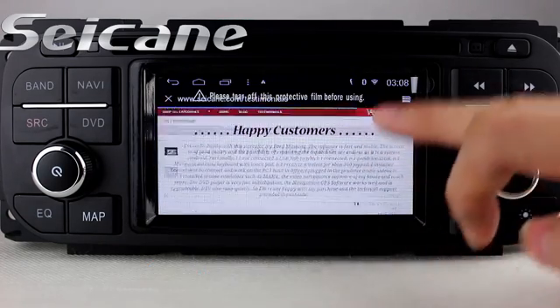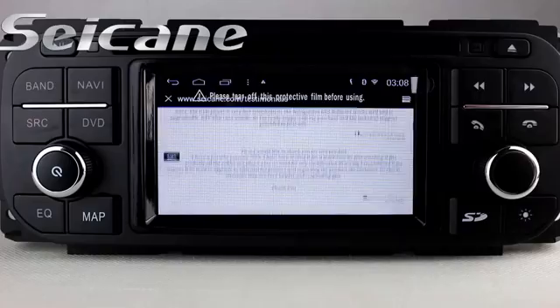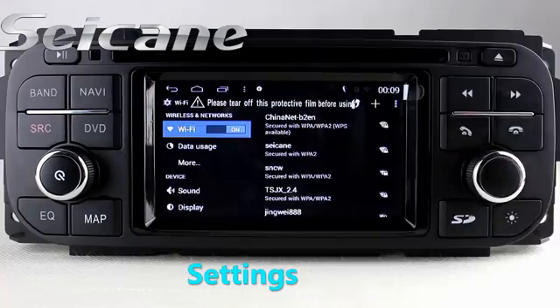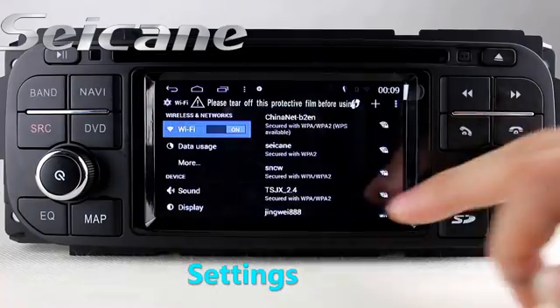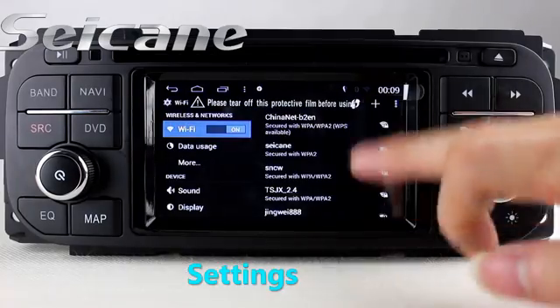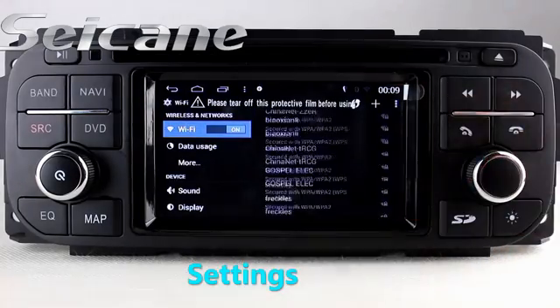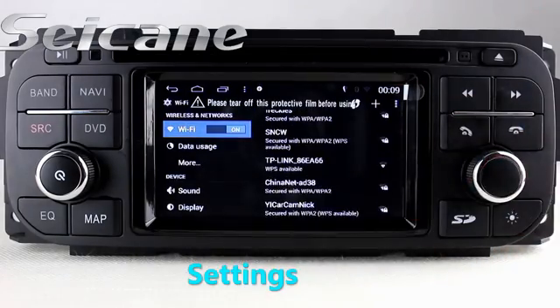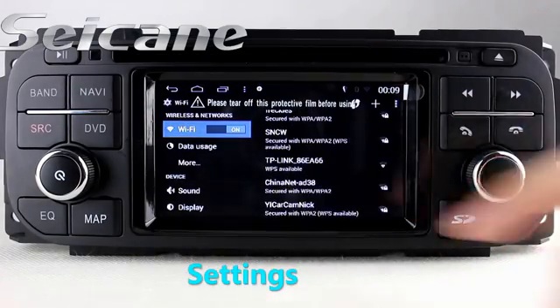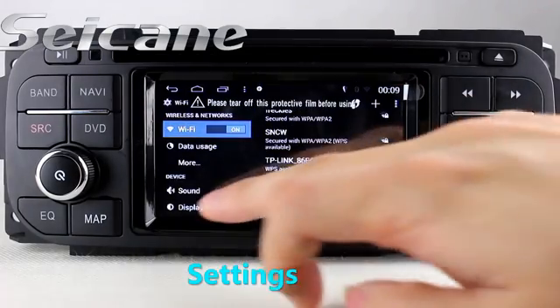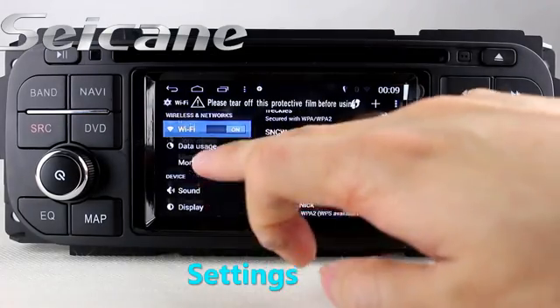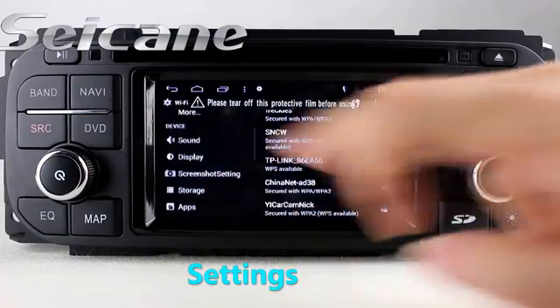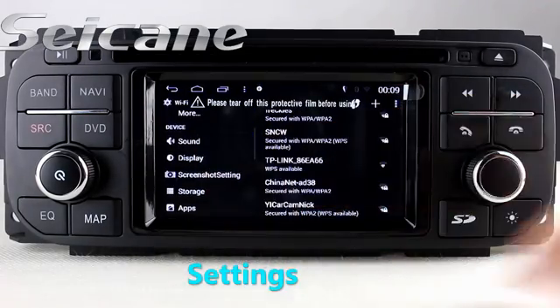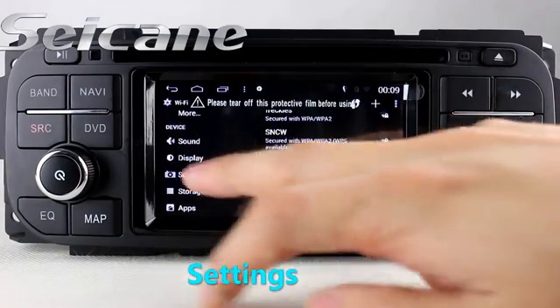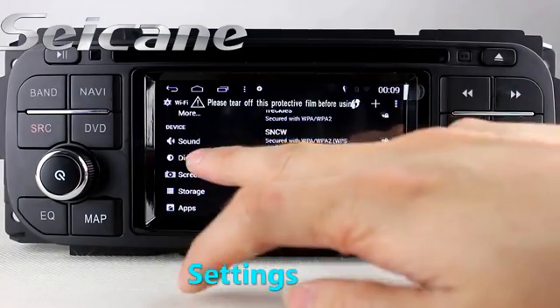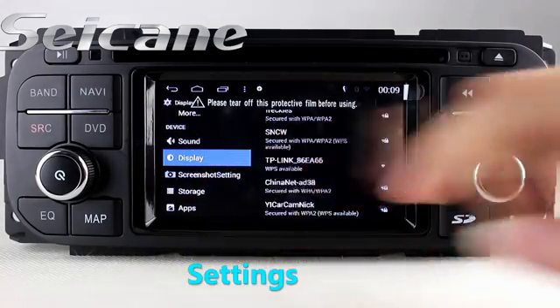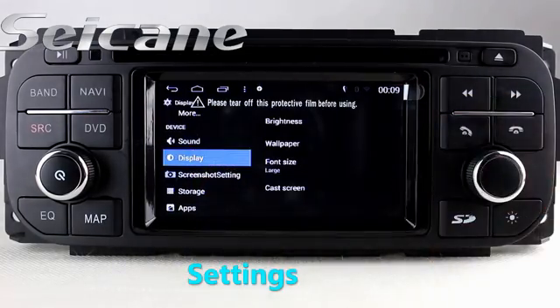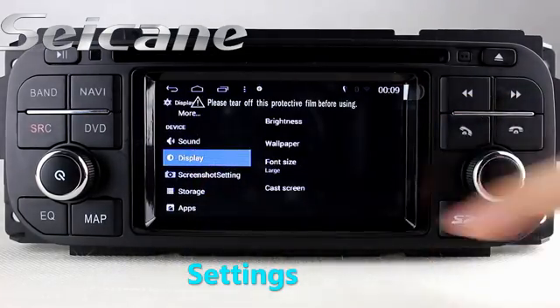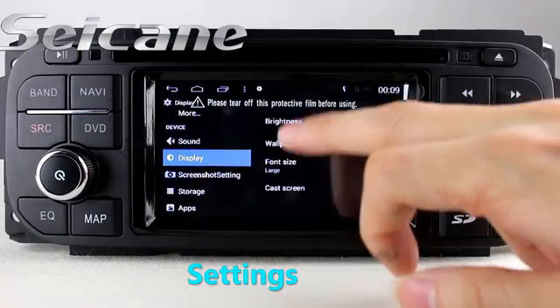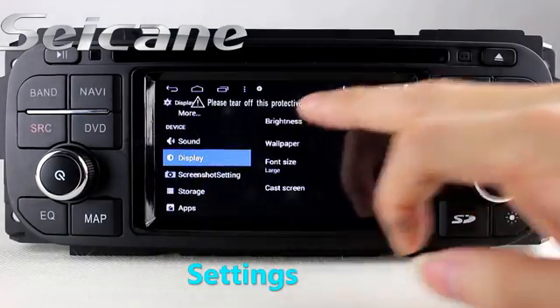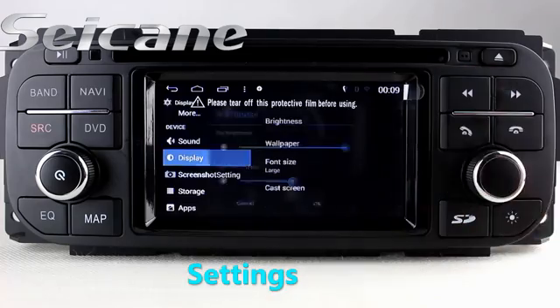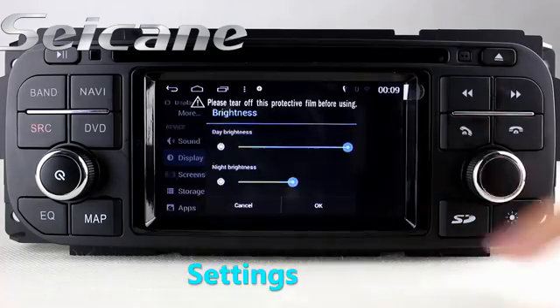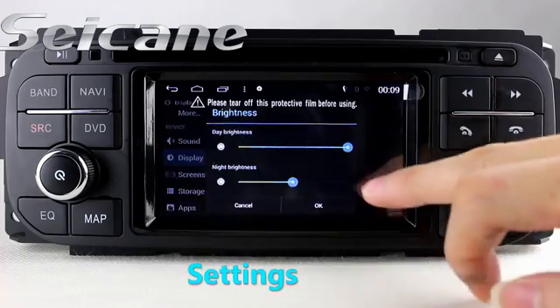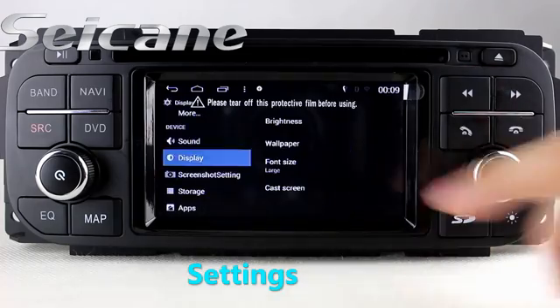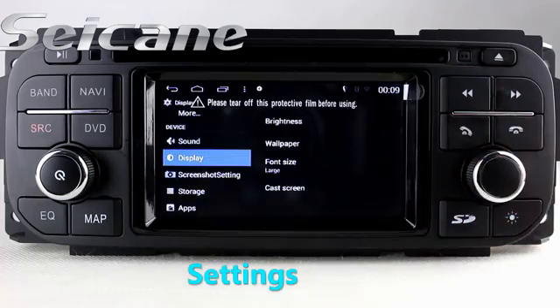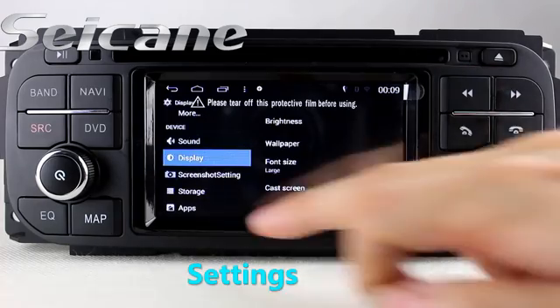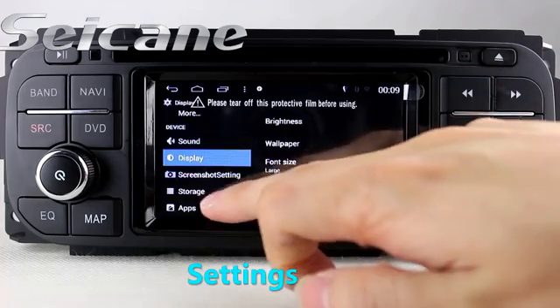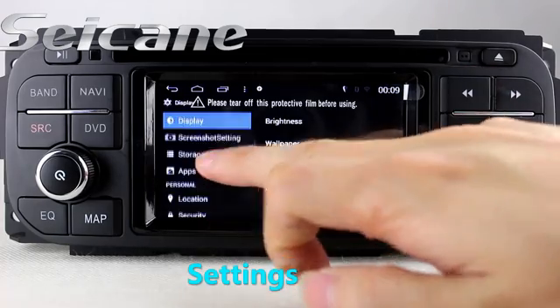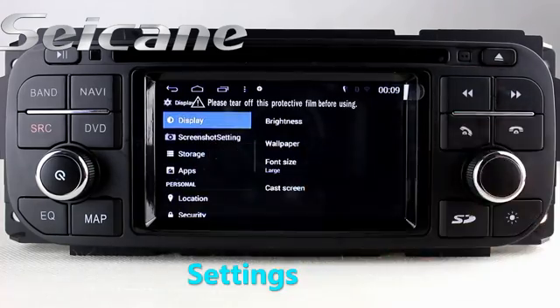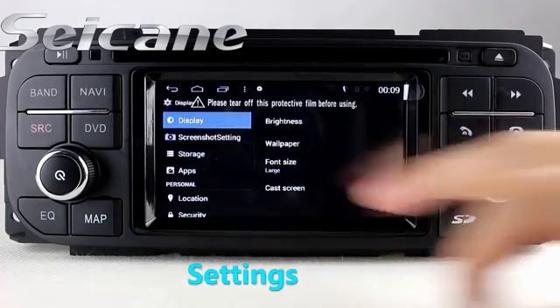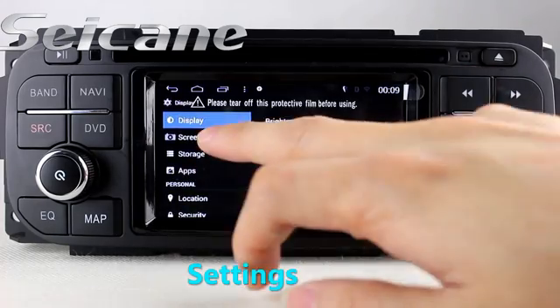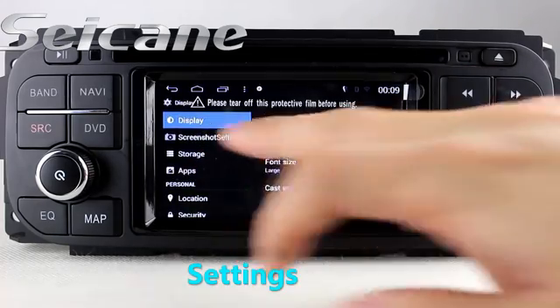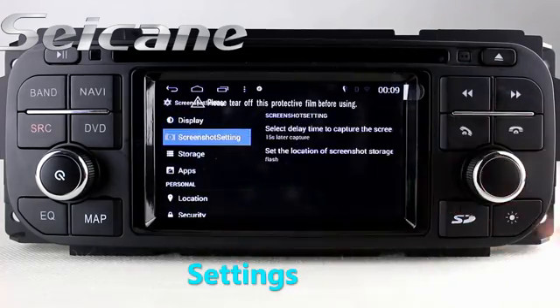Now we come to the settings interface. You can set options for the GPS system, EQ values, and language.